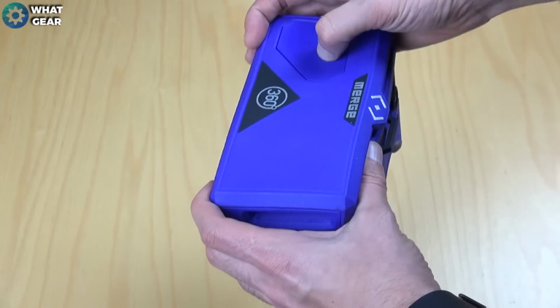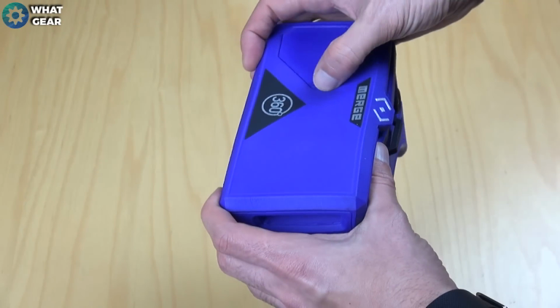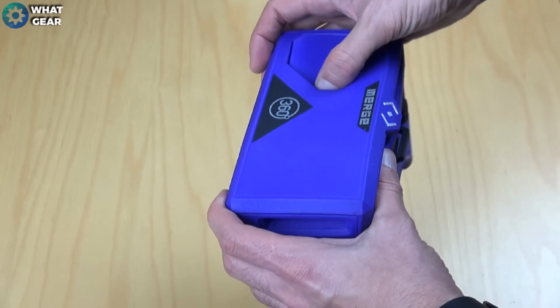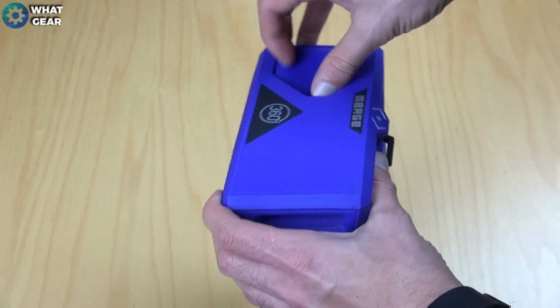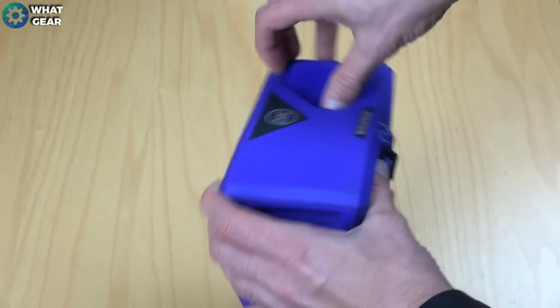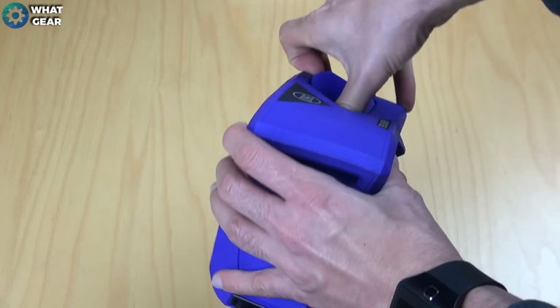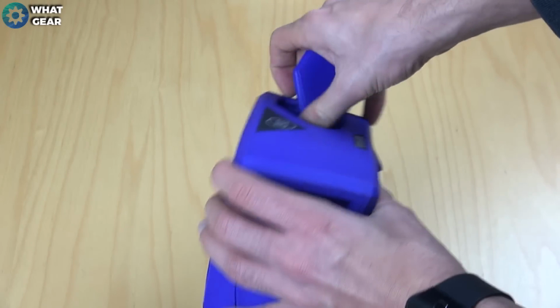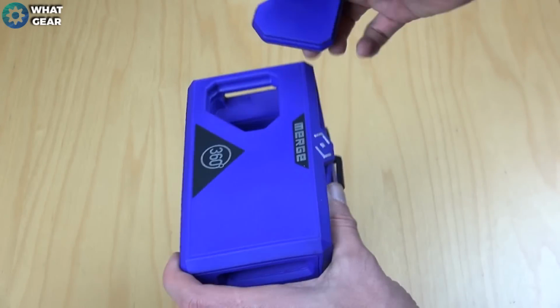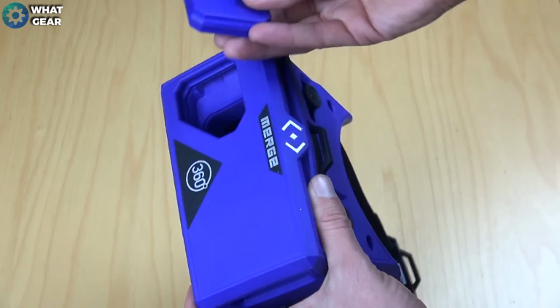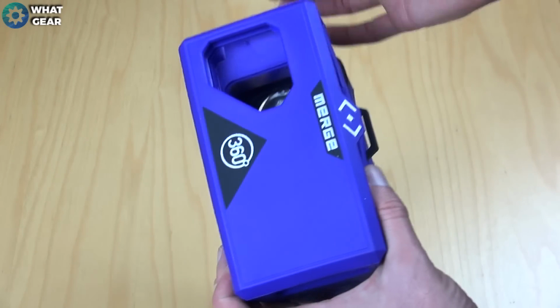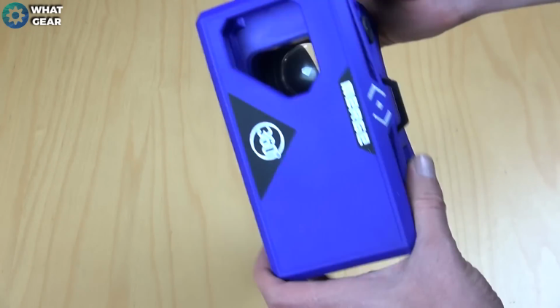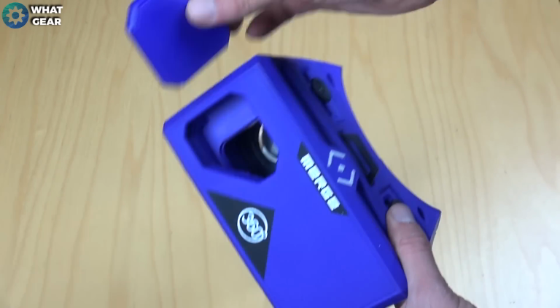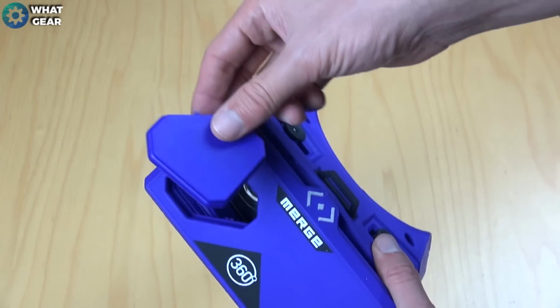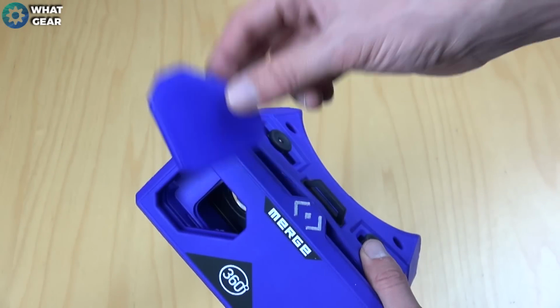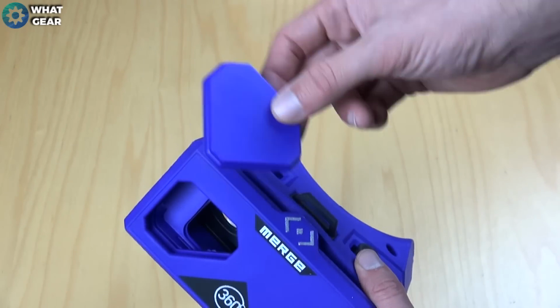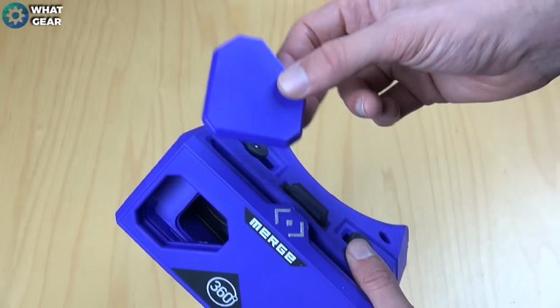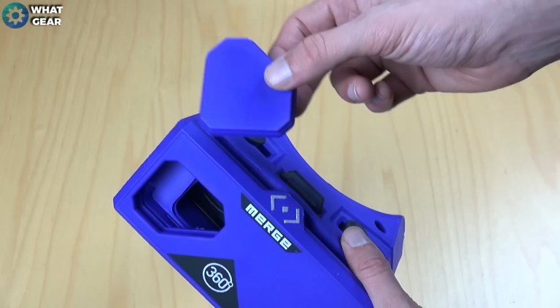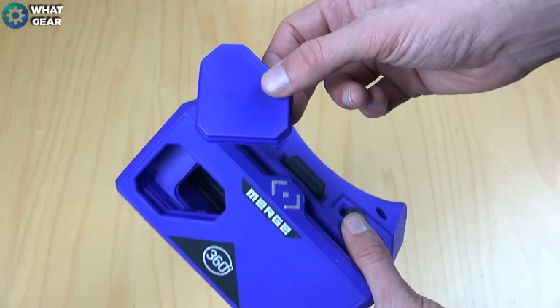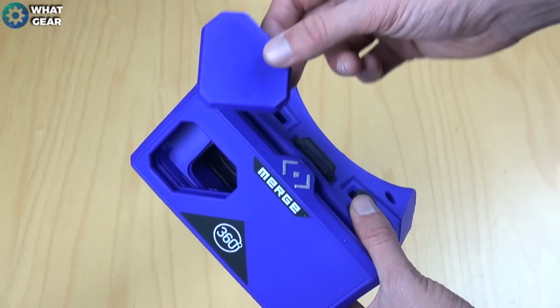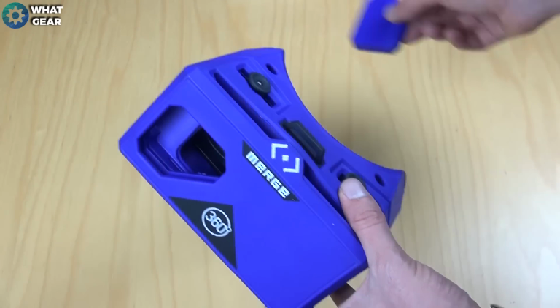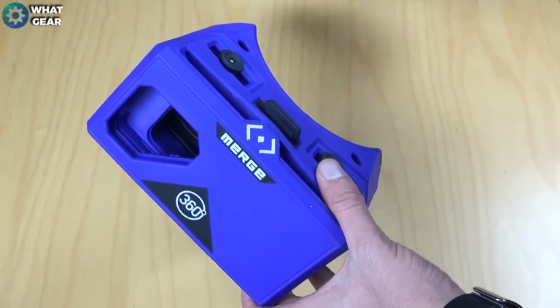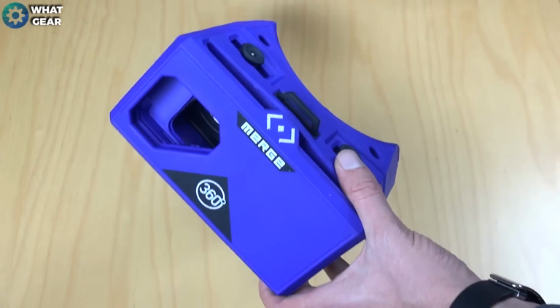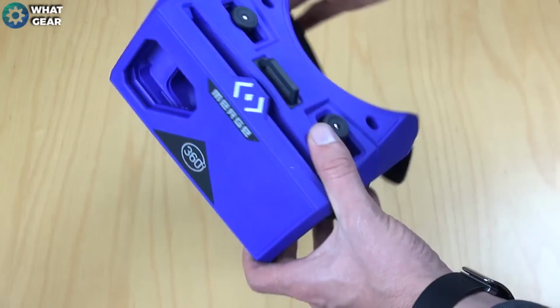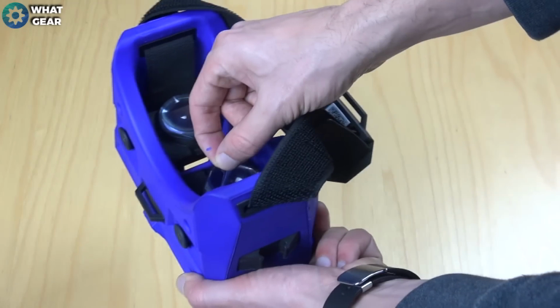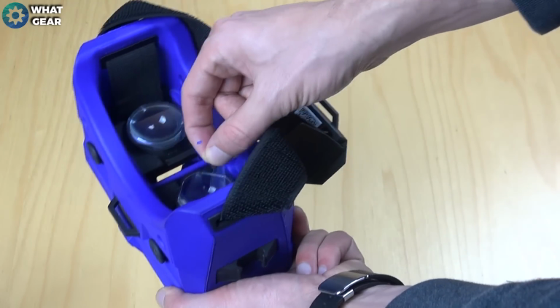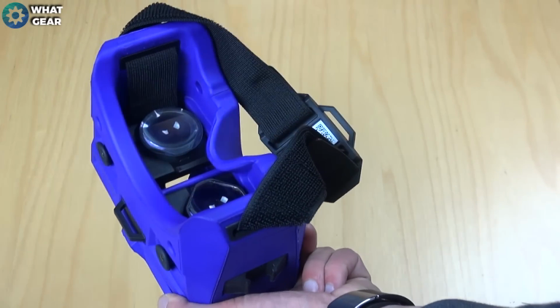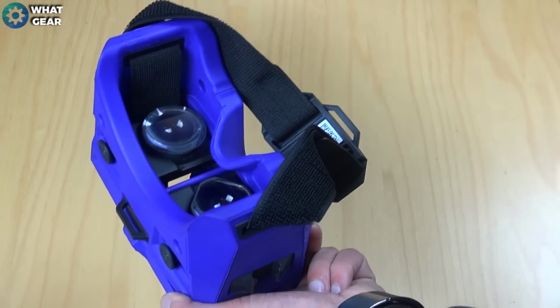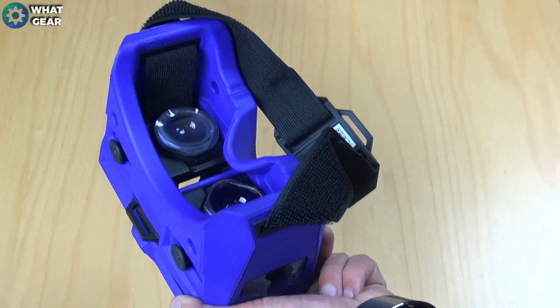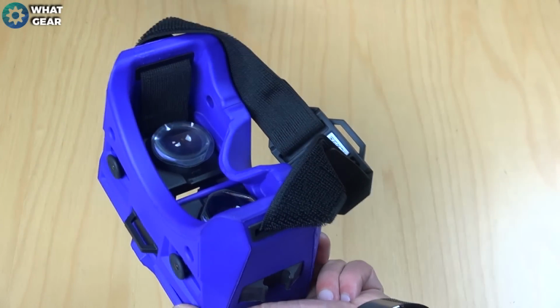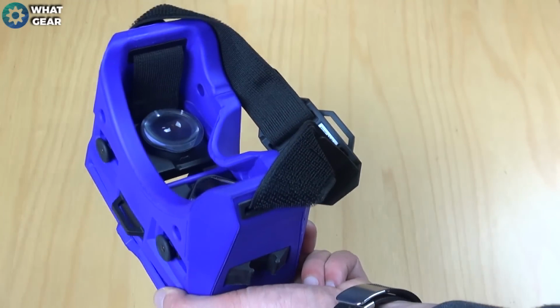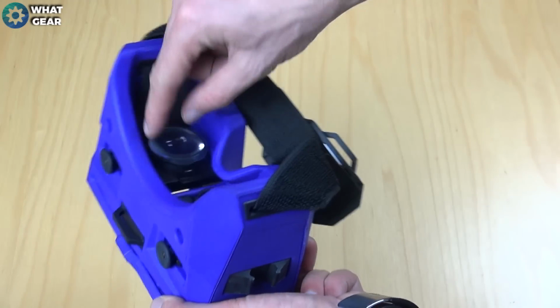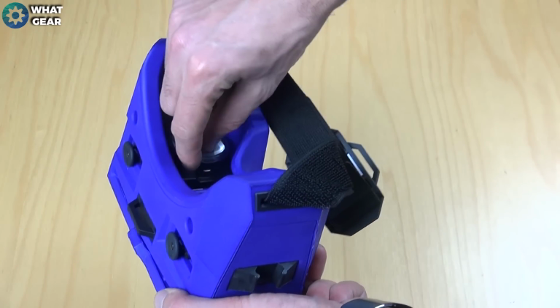There's also a removable door that allows you to utilize augmented reality. If you want to find out what augmented reality is, hit the card in the top right corner right now. Inside this visor you will see two high quality adjustable lenses.